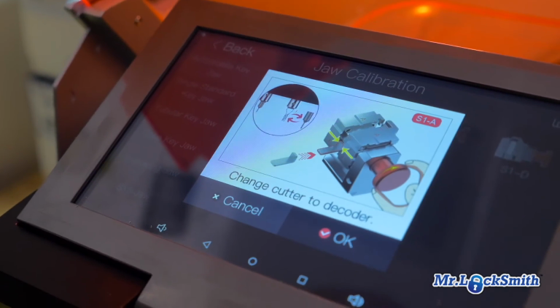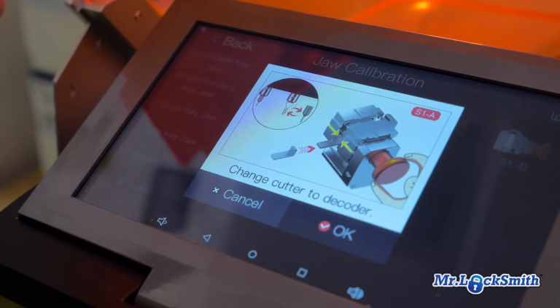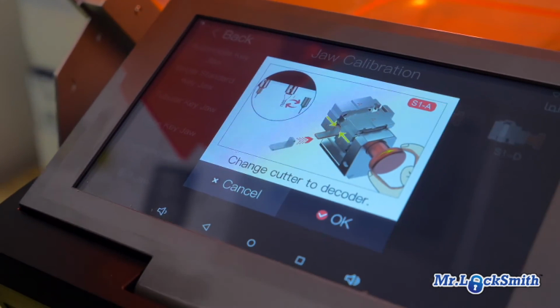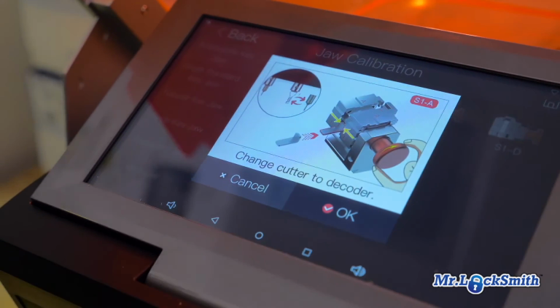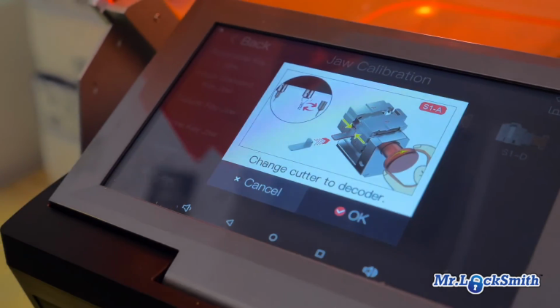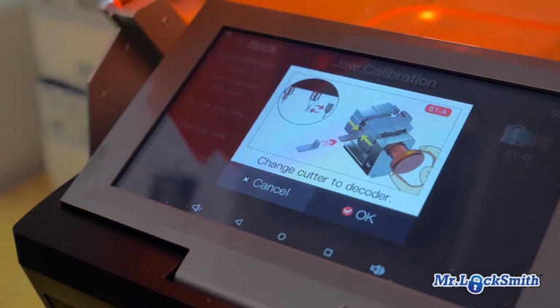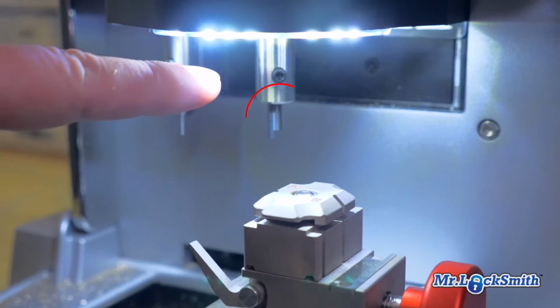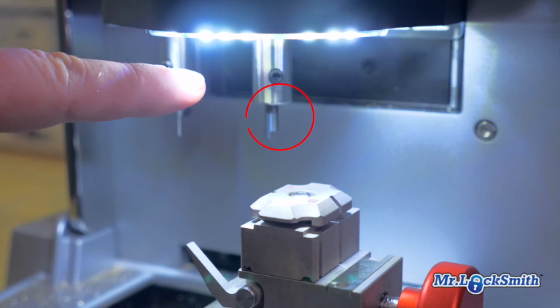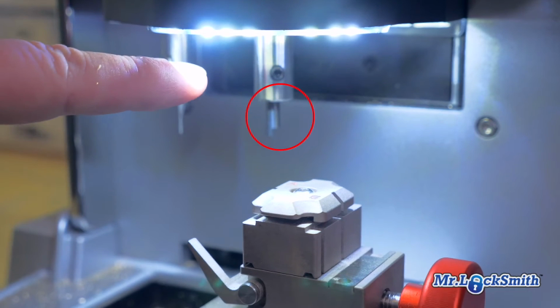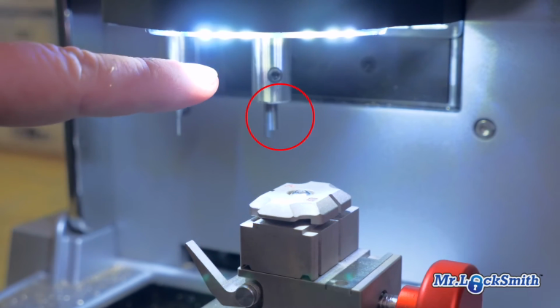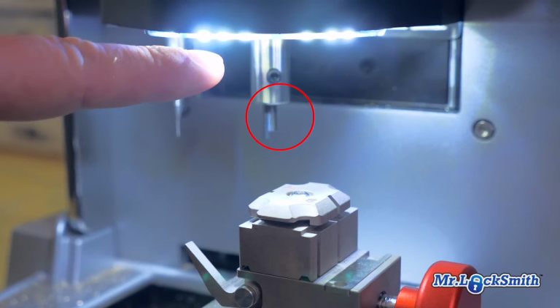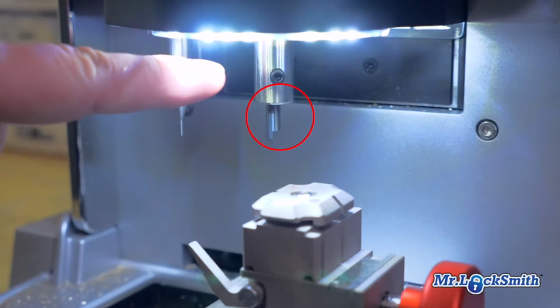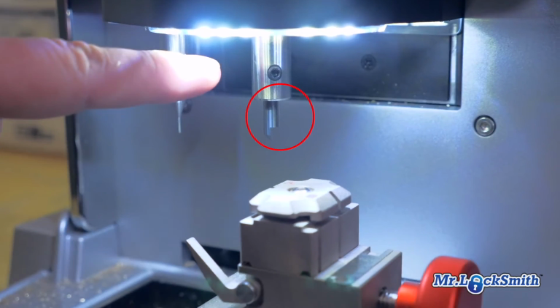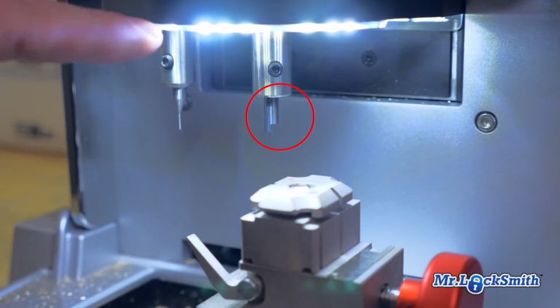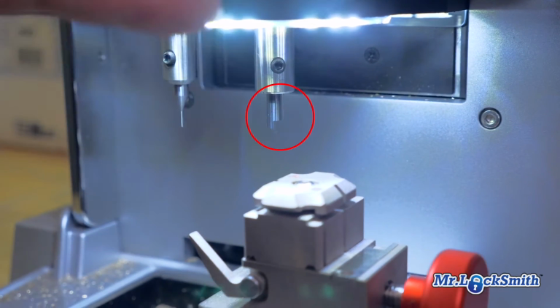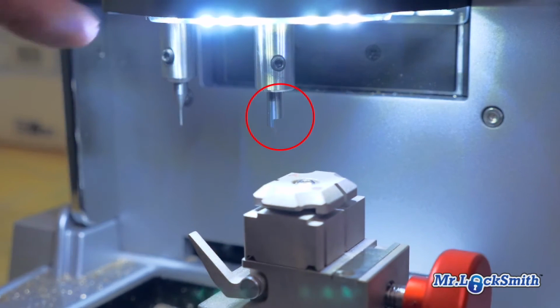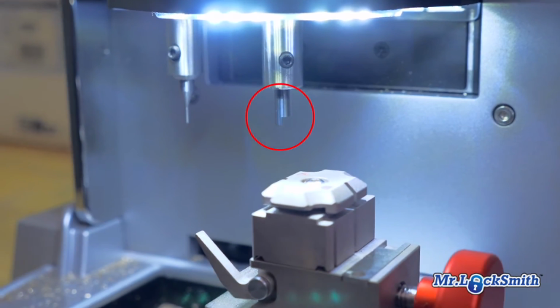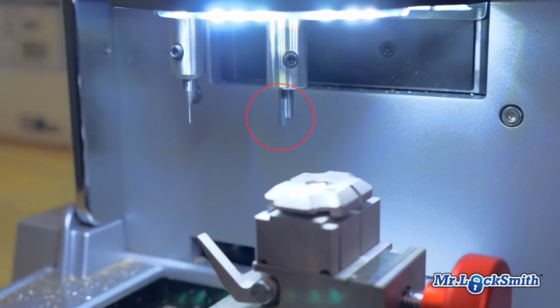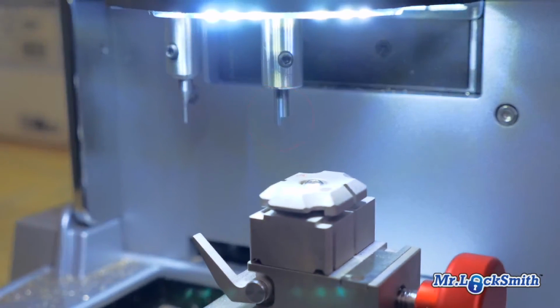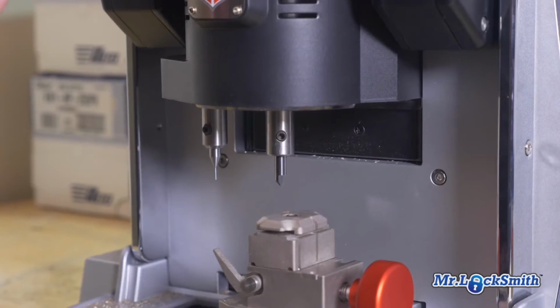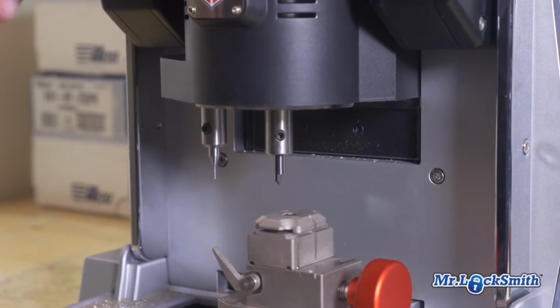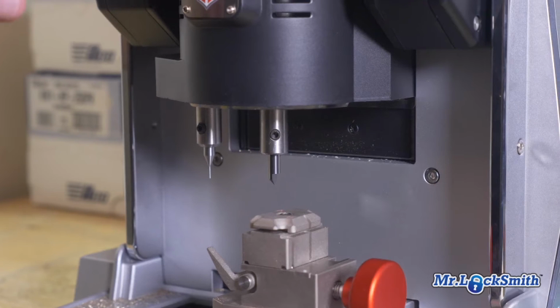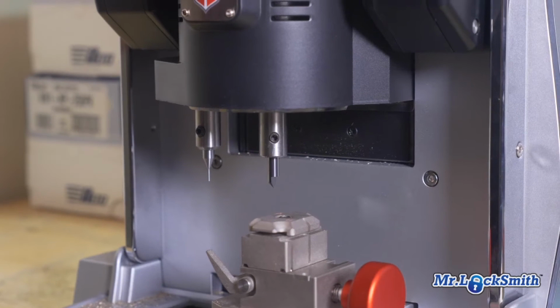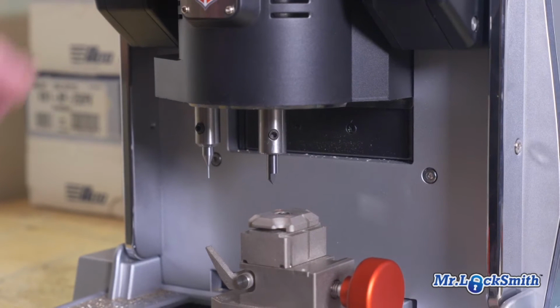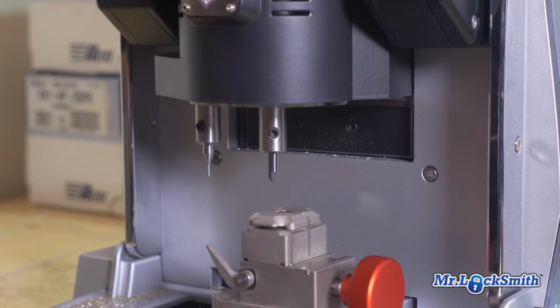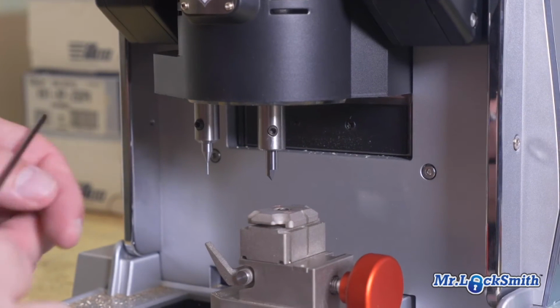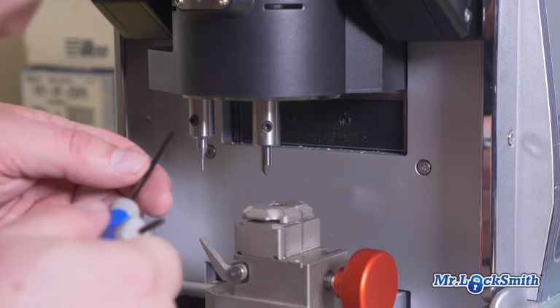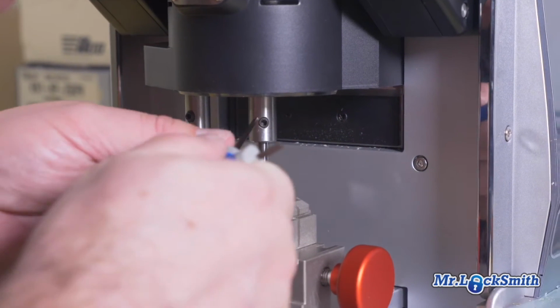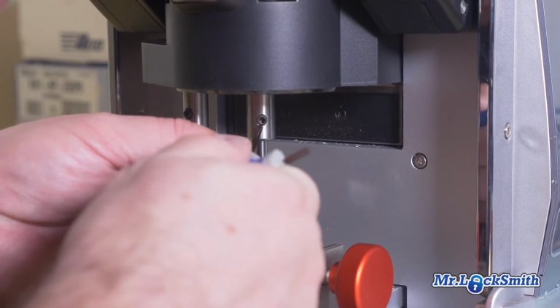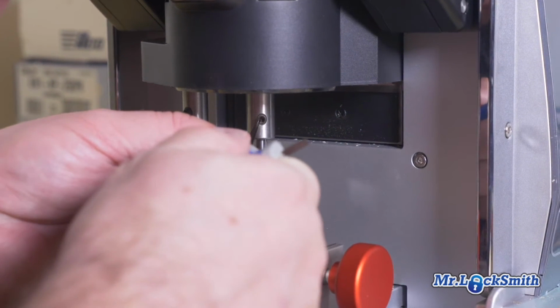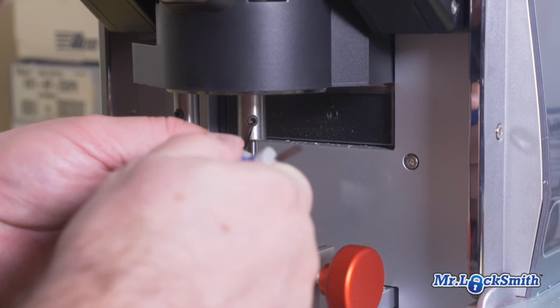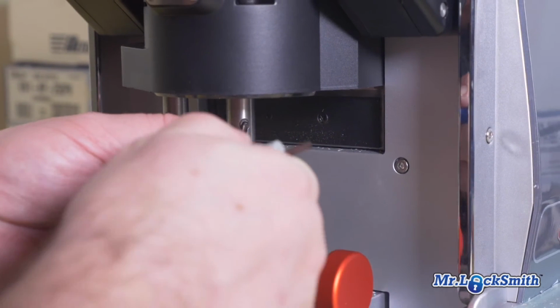Here's a mistake I almost did again — because I was engraving with this, I need to take out the engraving cutter and put in a proper cutting cutter. So for safety, I turn it off and unplug it.